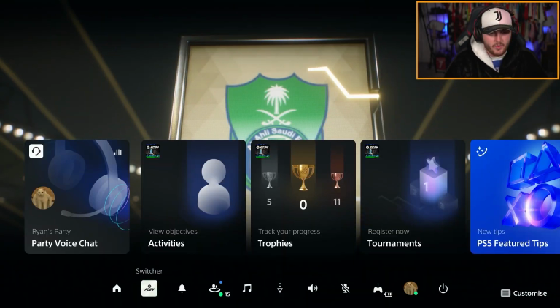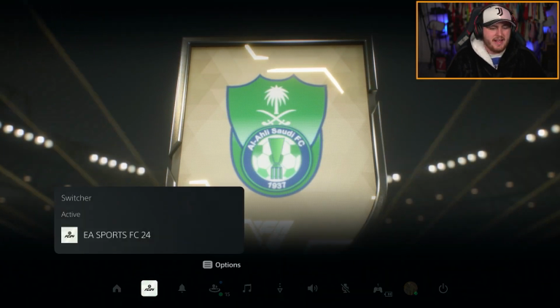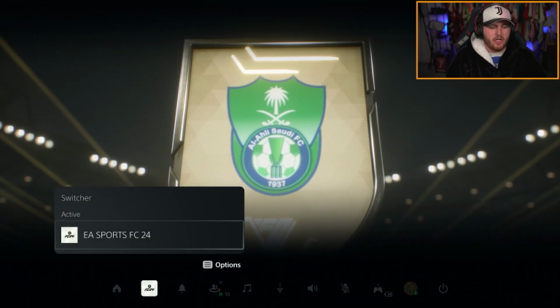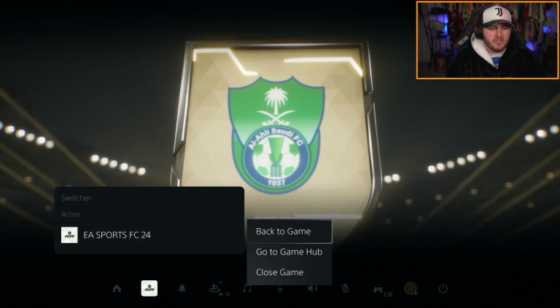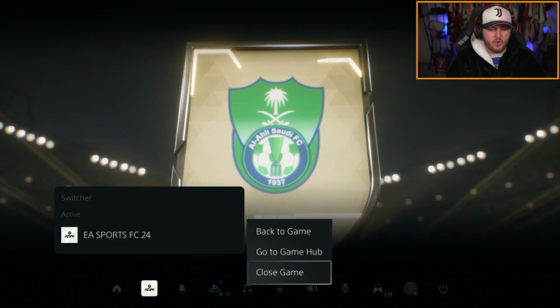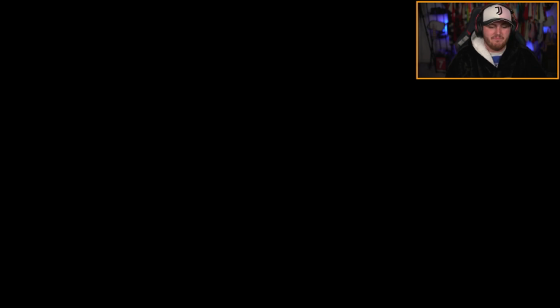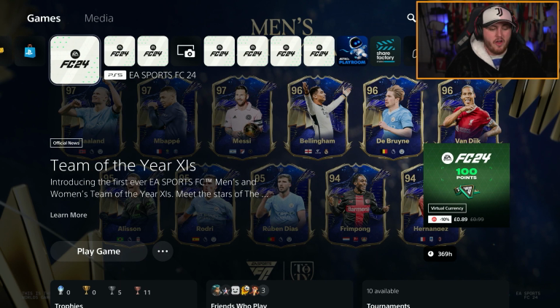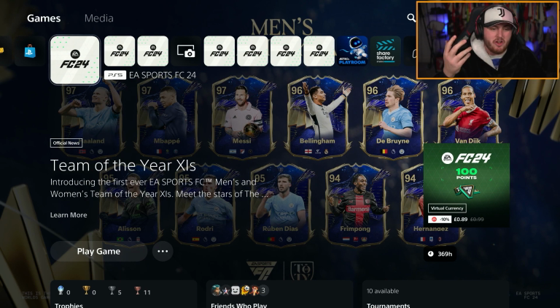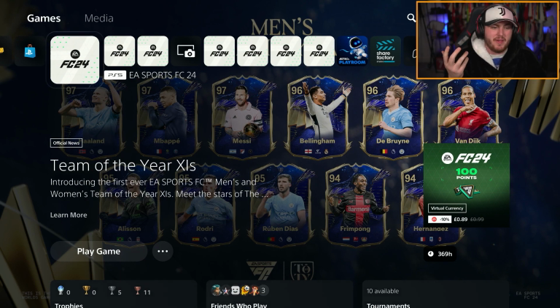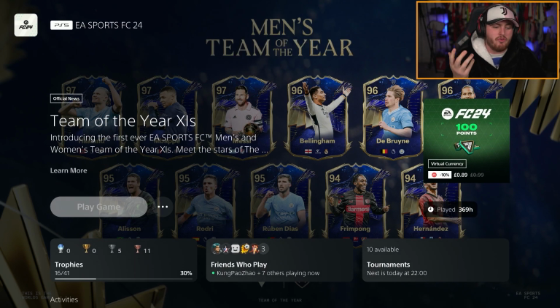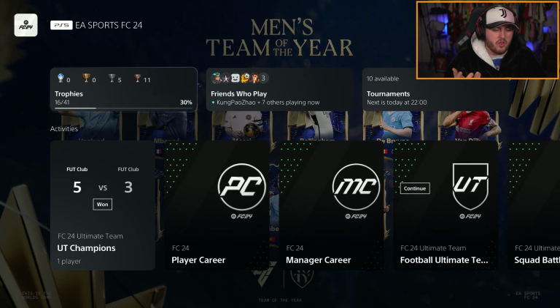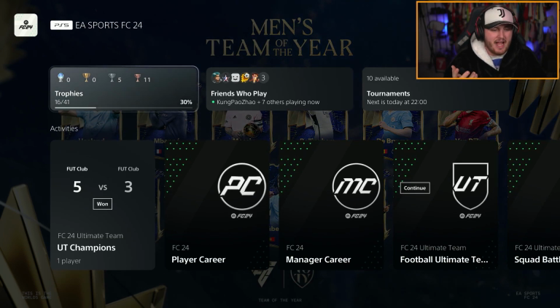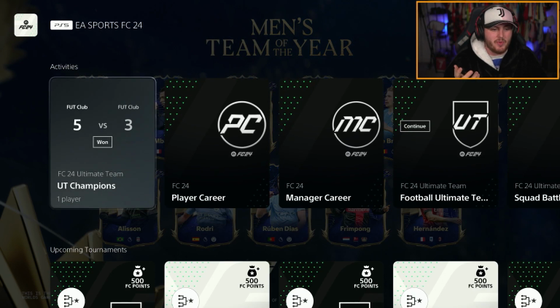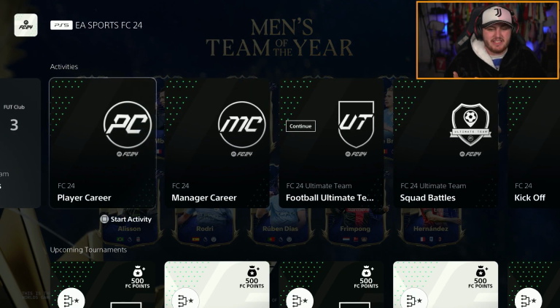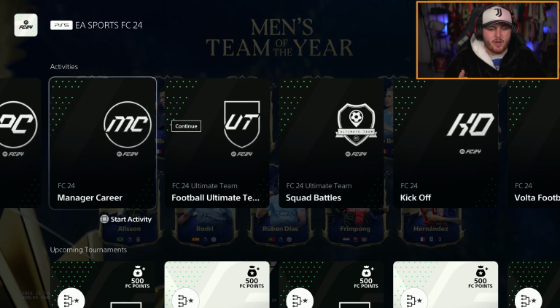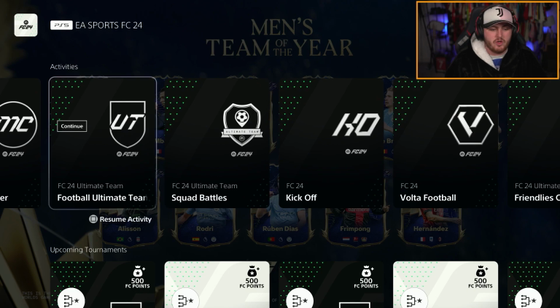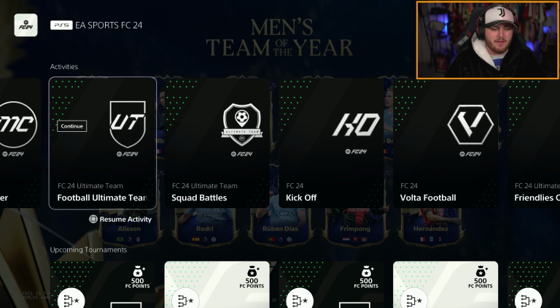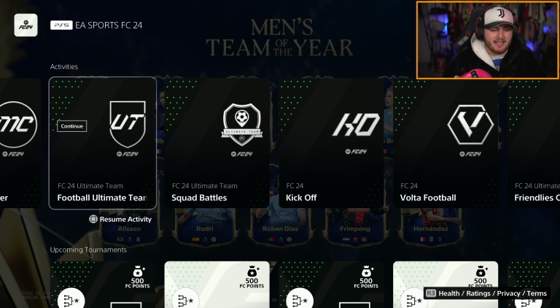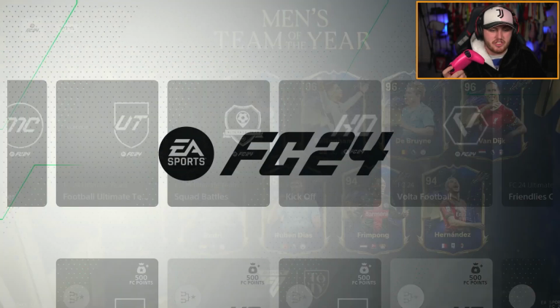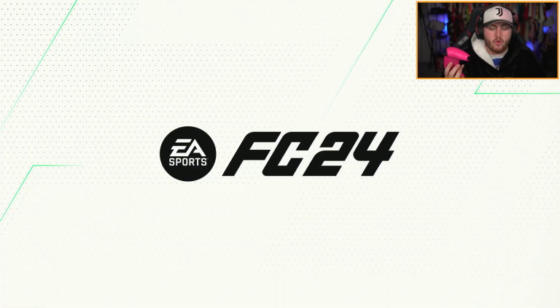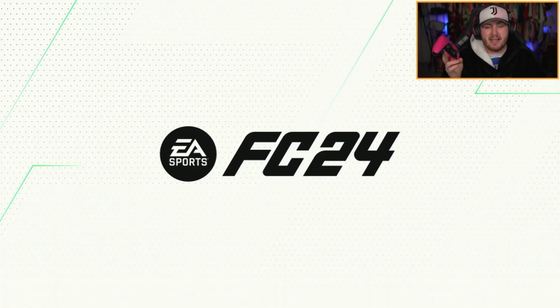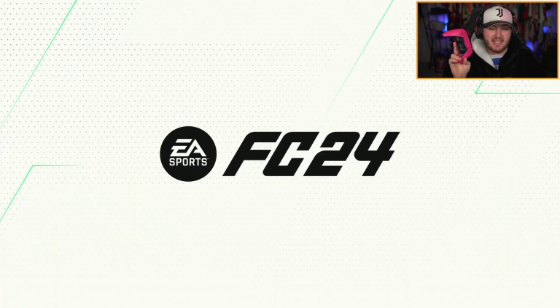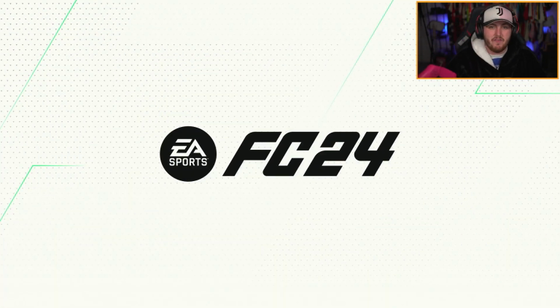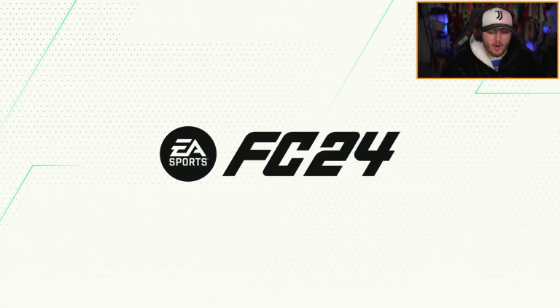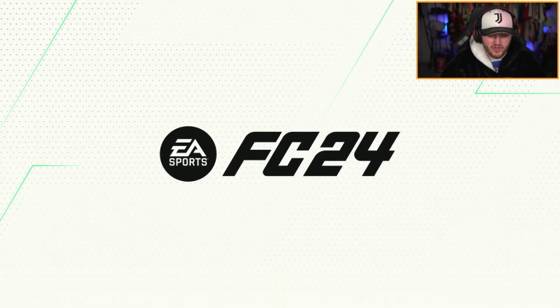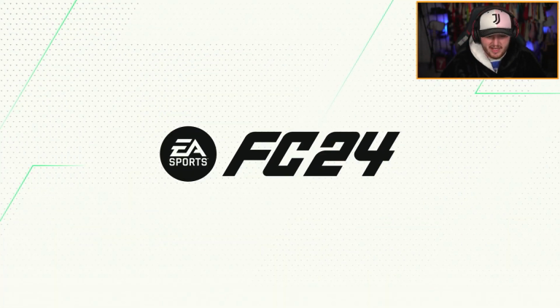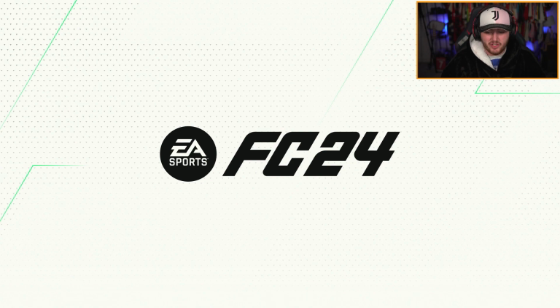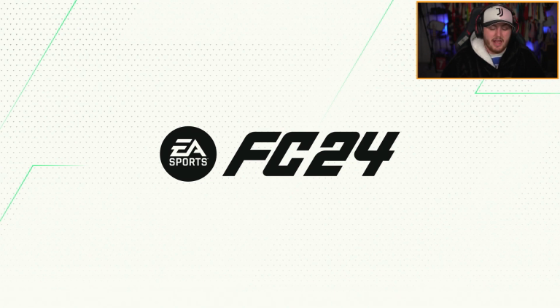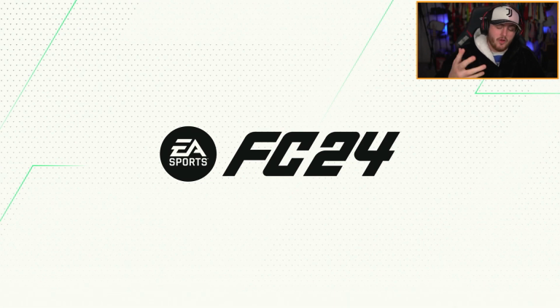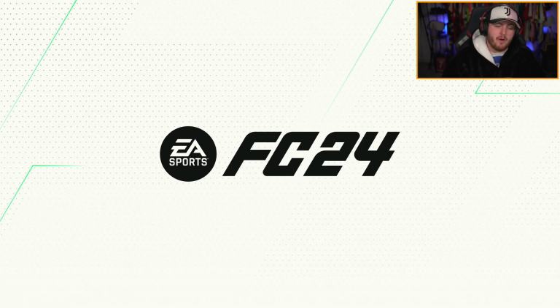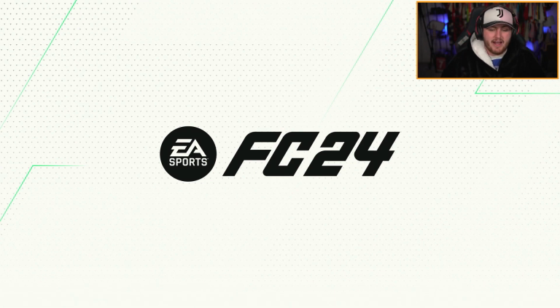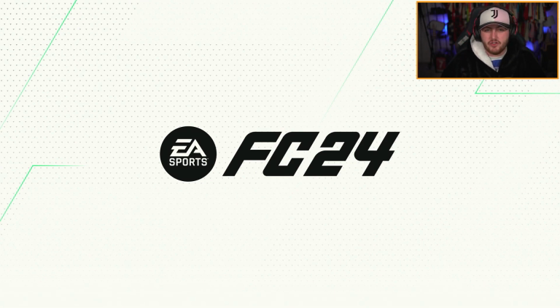You want to go ahead and close your game. Rather than restarting it from here, just scroll all the way down to Activities, go over to Ultimate Team, and click Resume or Start Activity via Square on your PlayStation controller. It'll load the game up and it'll fix your issue.